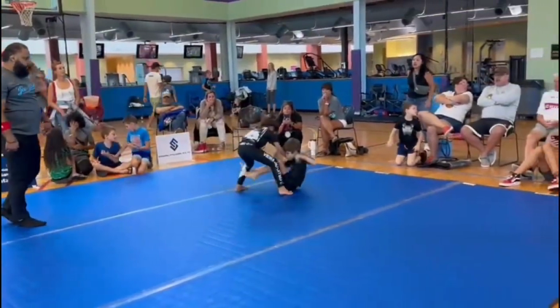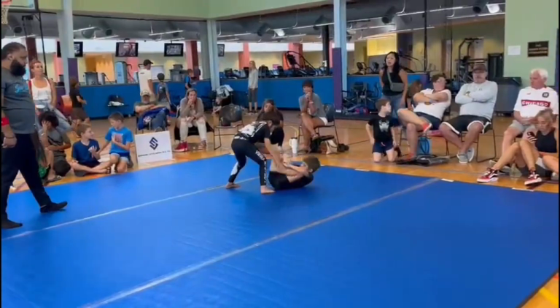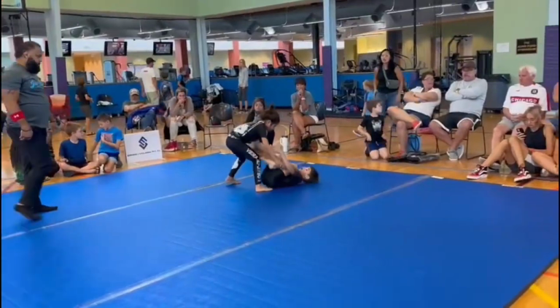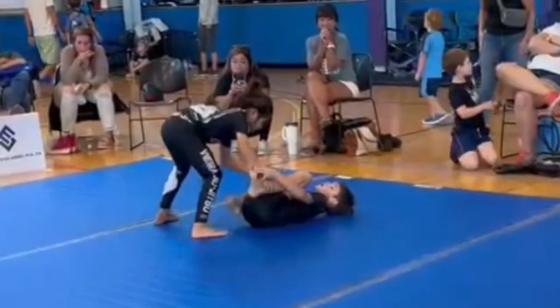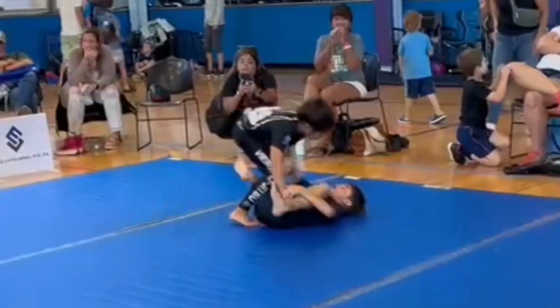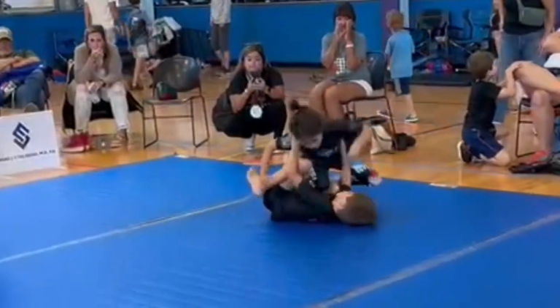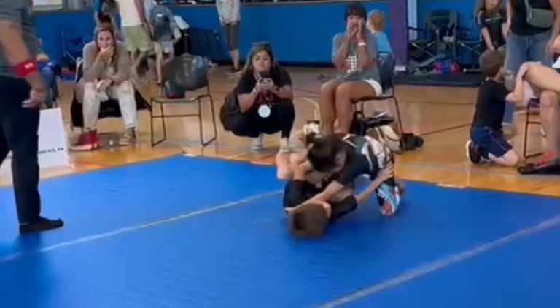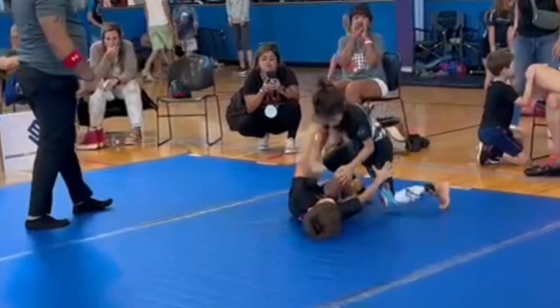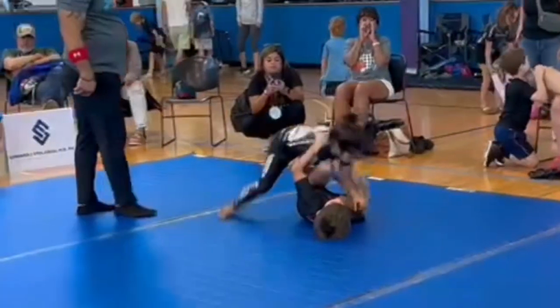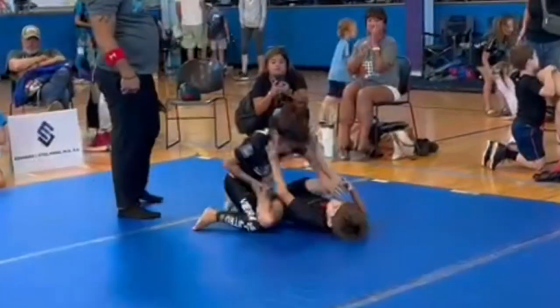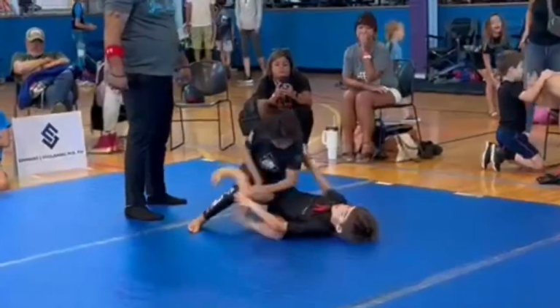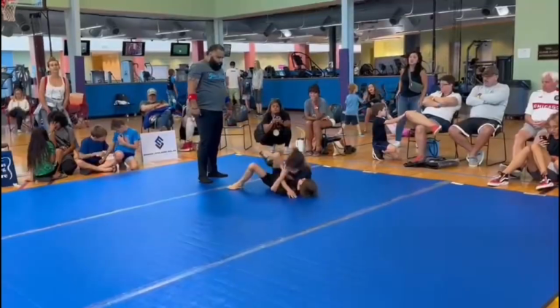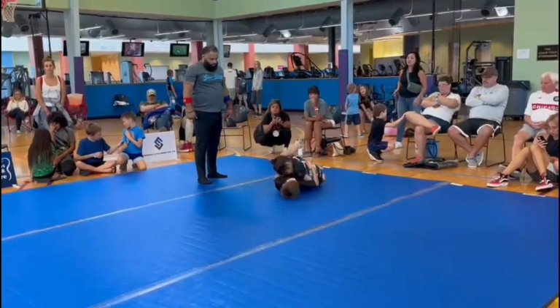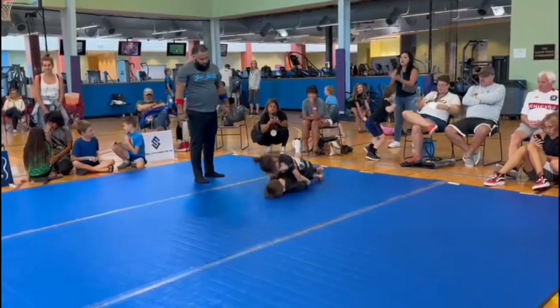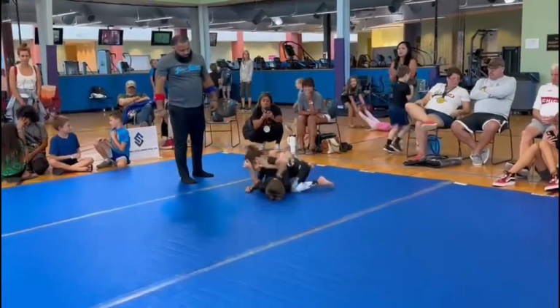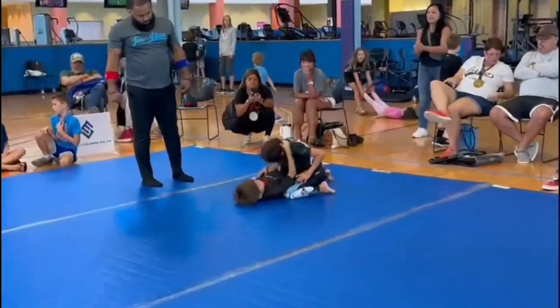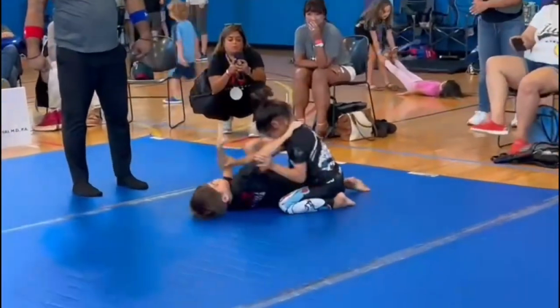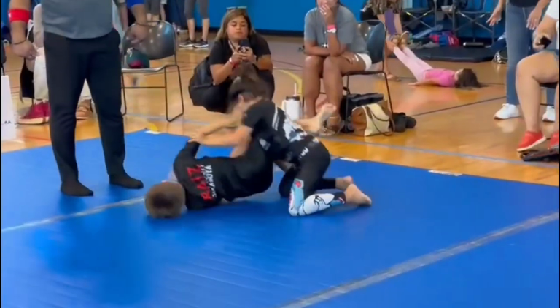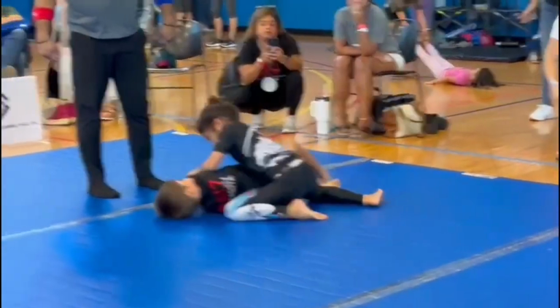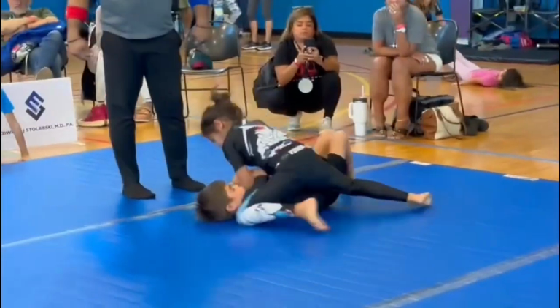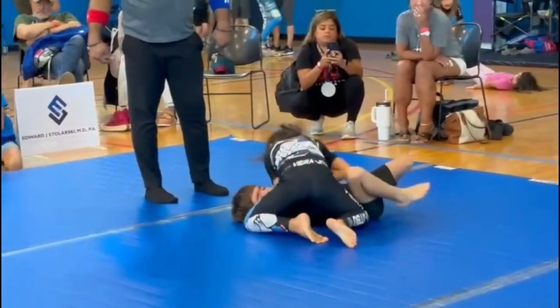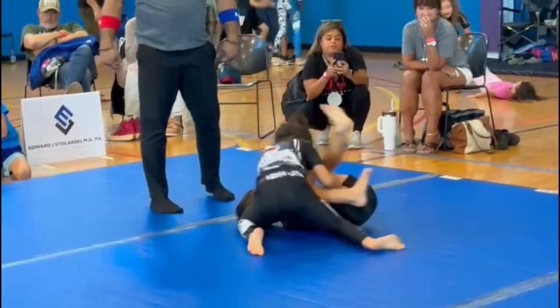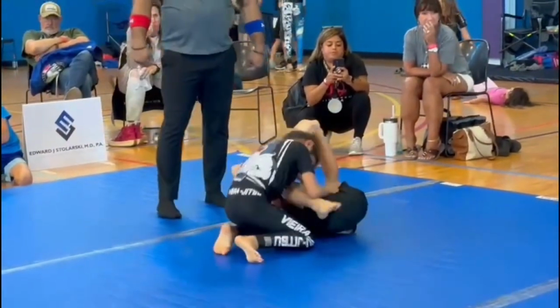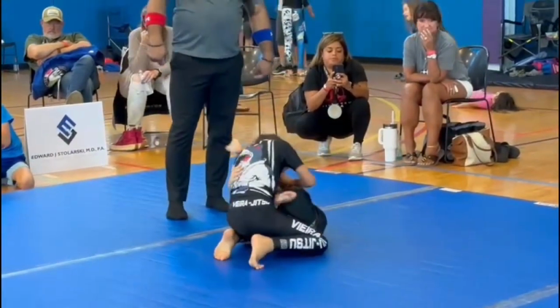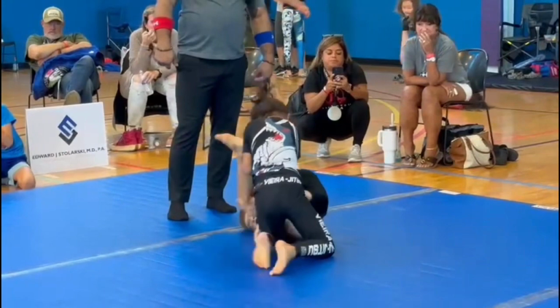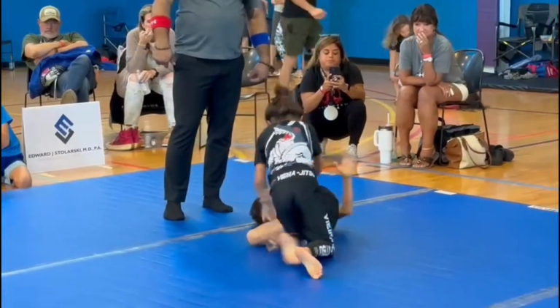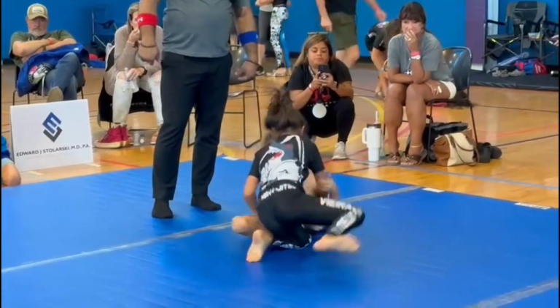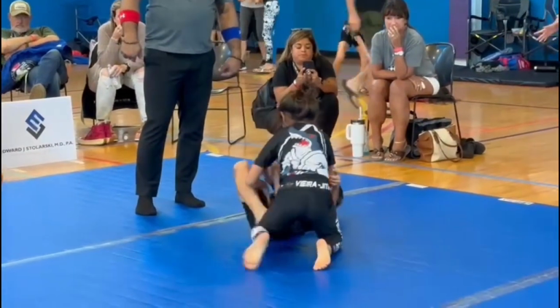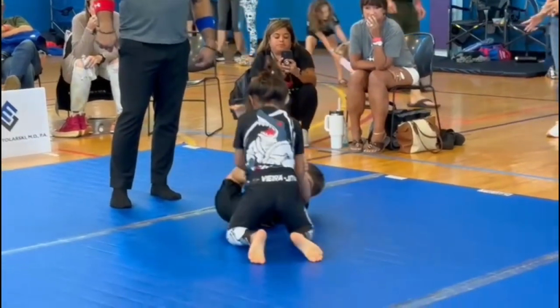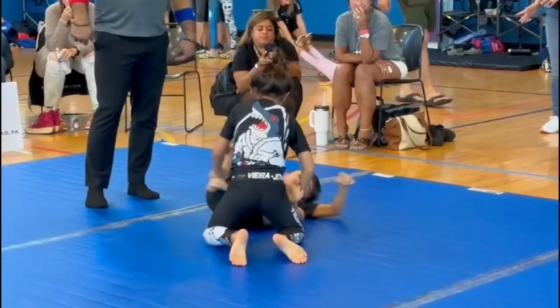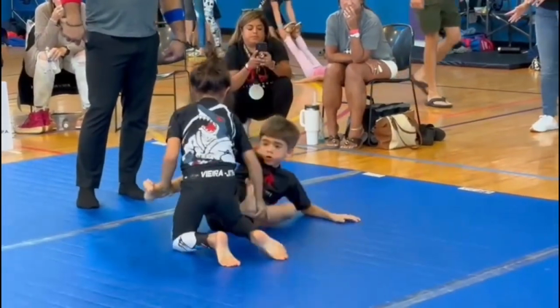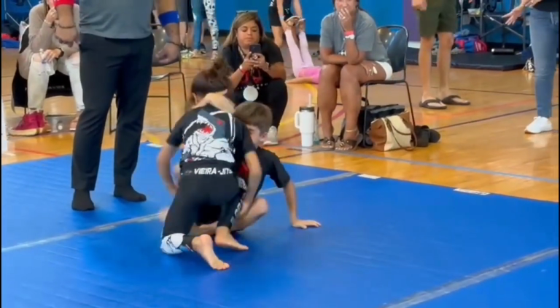Get down, man. Control his legs. Control that leg, man. There we go. Heavy, heavy. Watch the legs. Control him. Let's go, Russell, let's go.